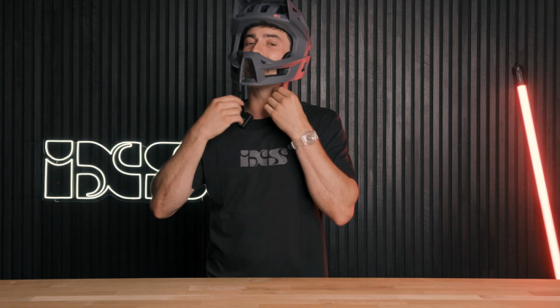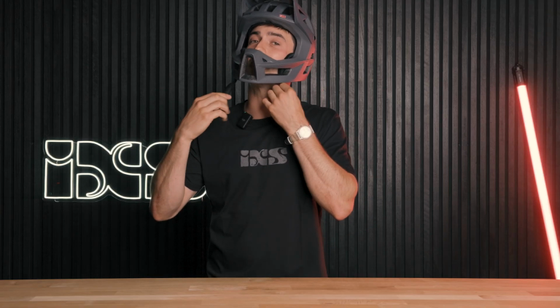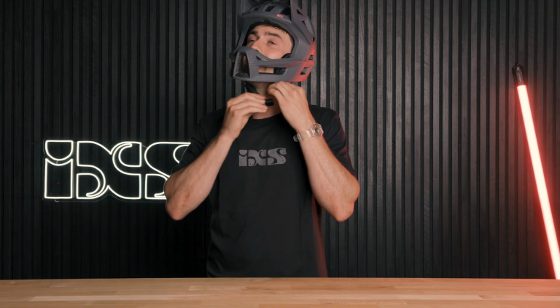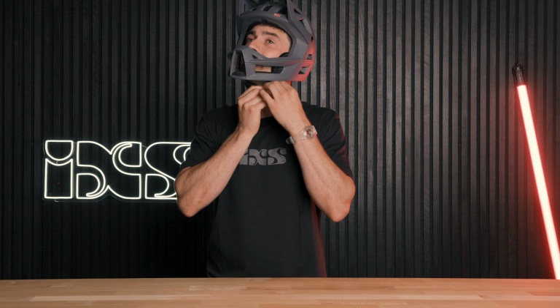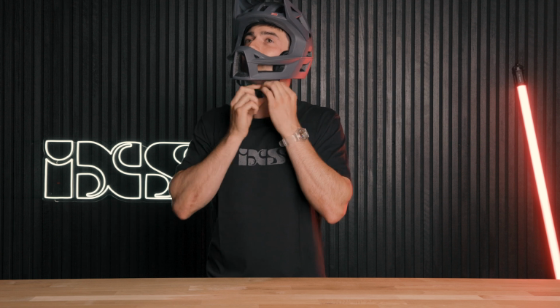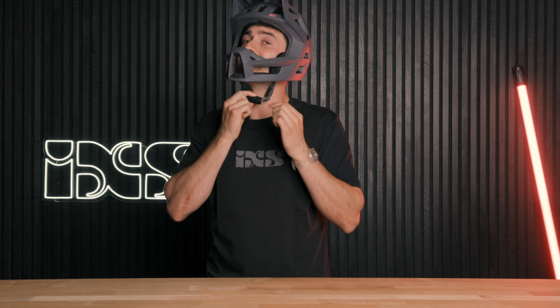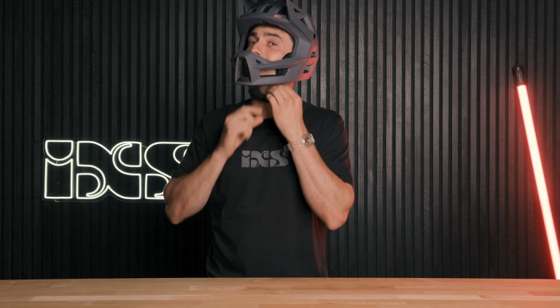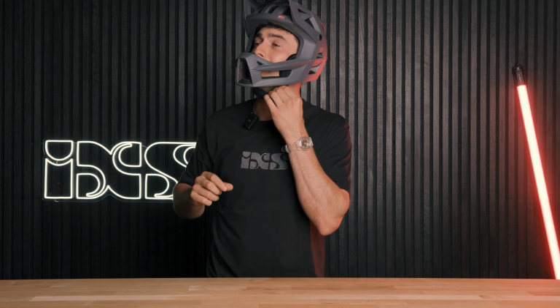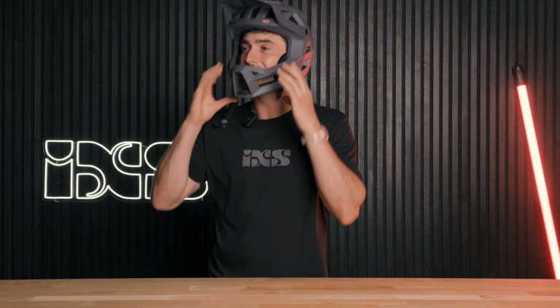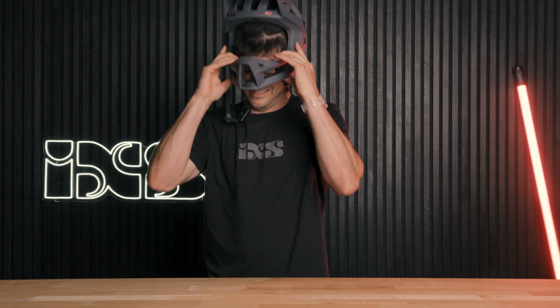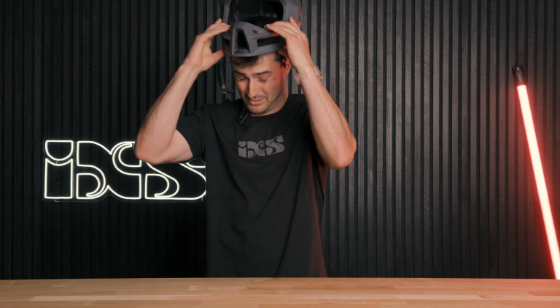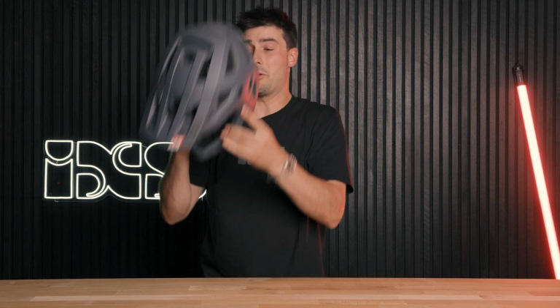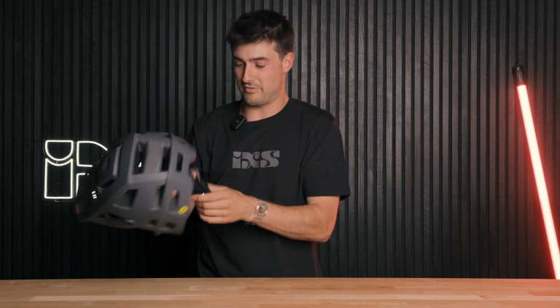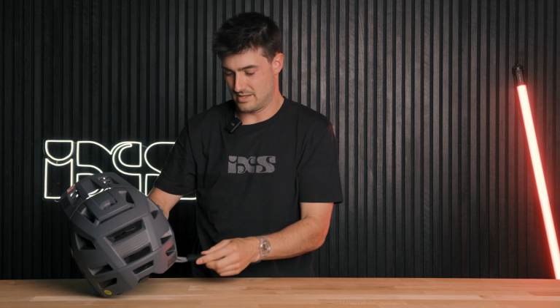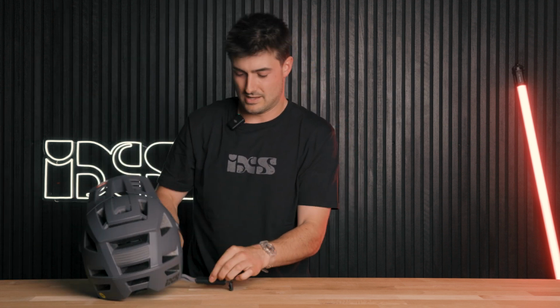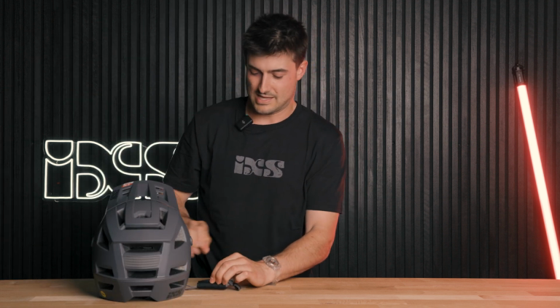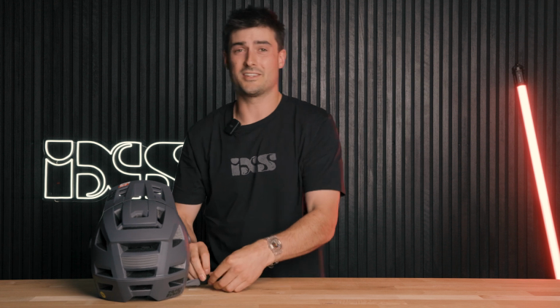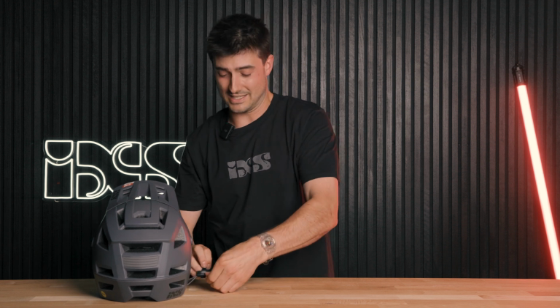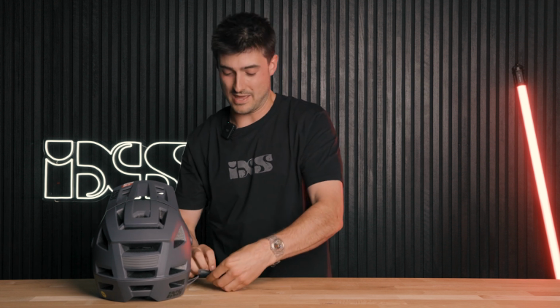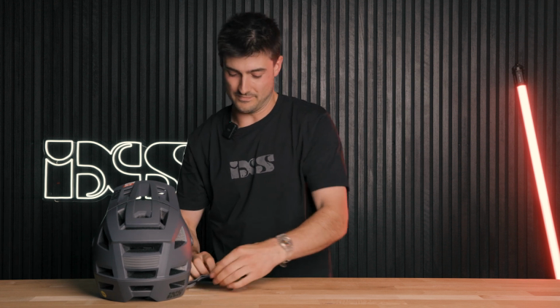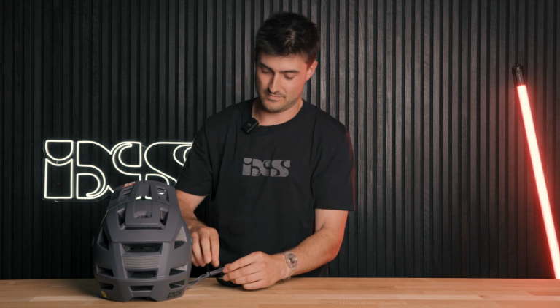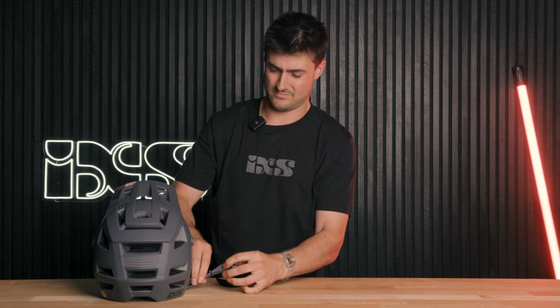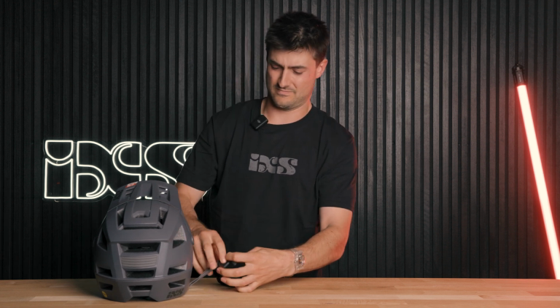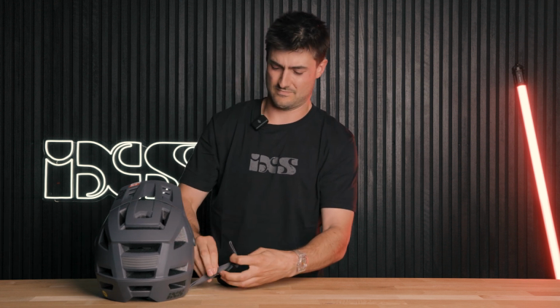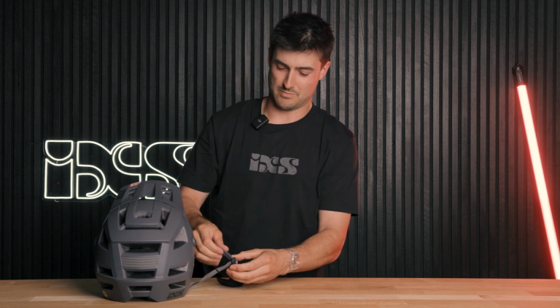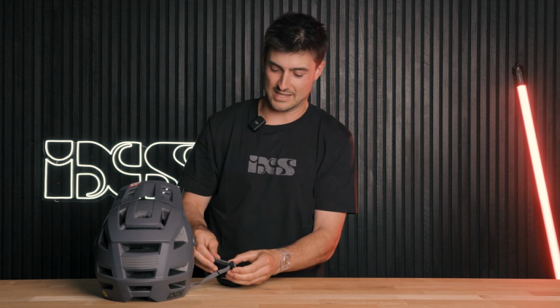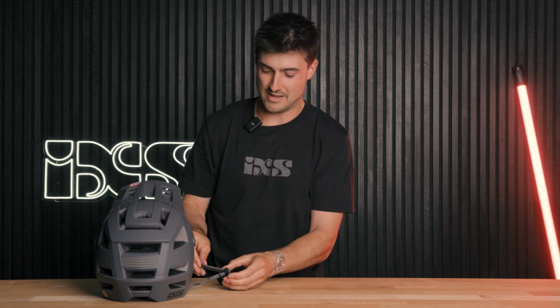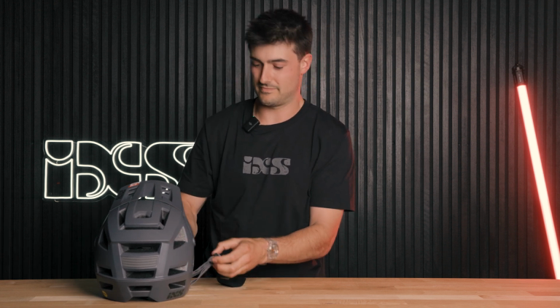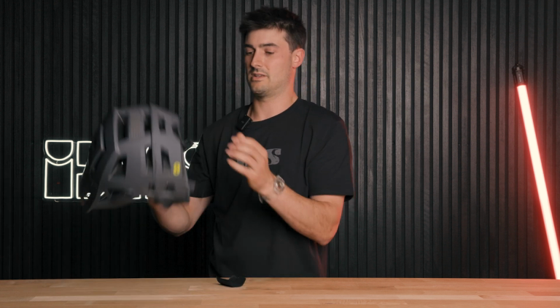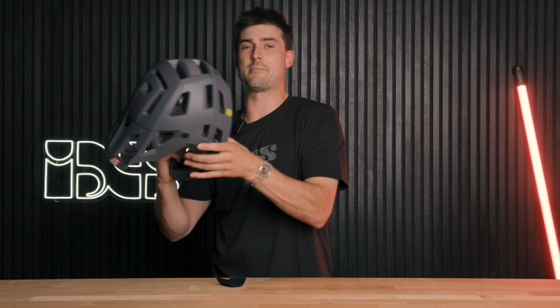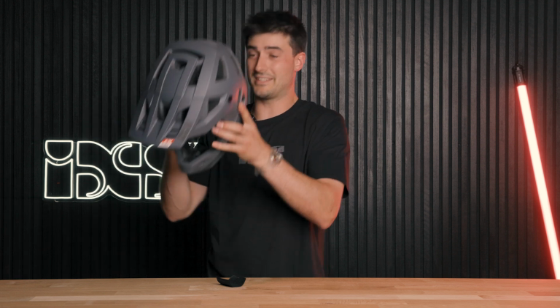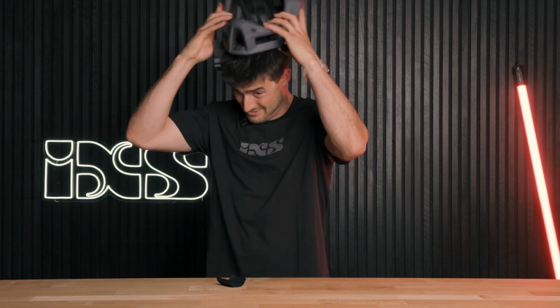And then we've got the bottom strap here, which actually is much too loose for me. So we'll have to pop that off. Take off this little protector strap here and pull that tighter.